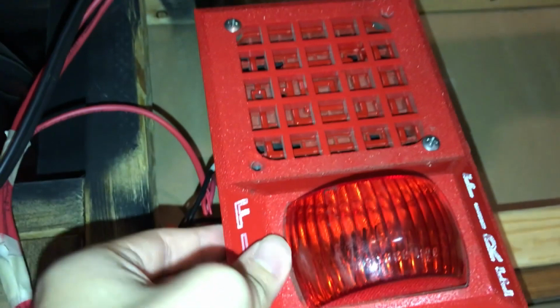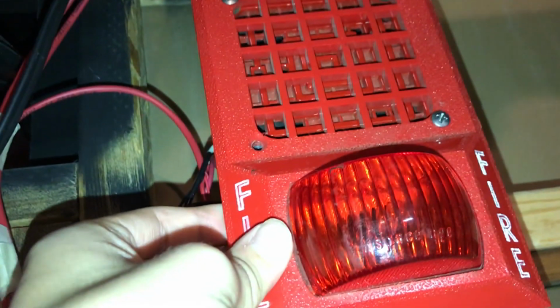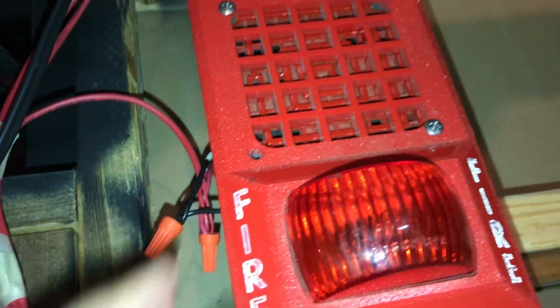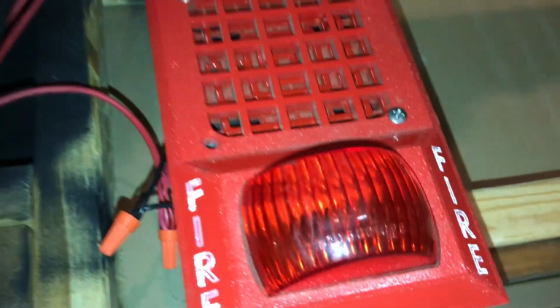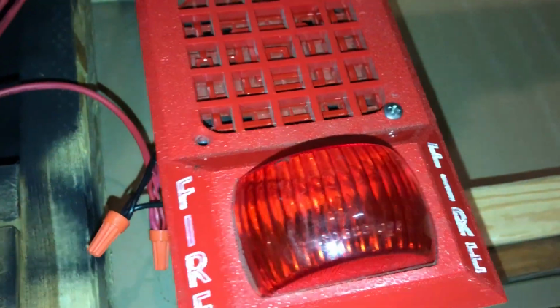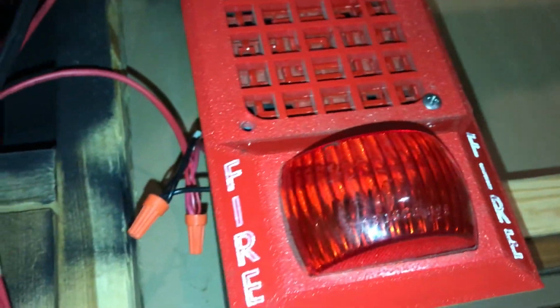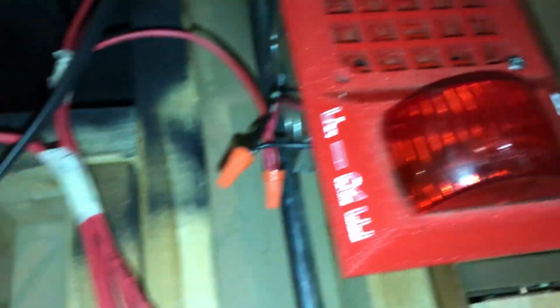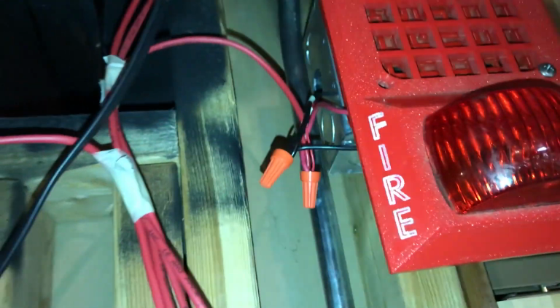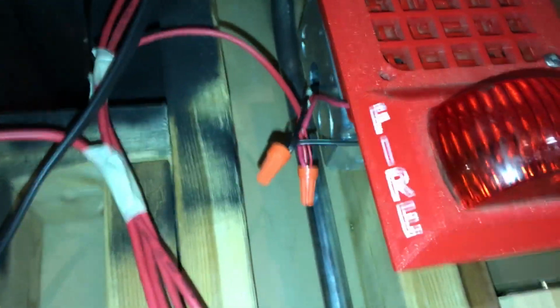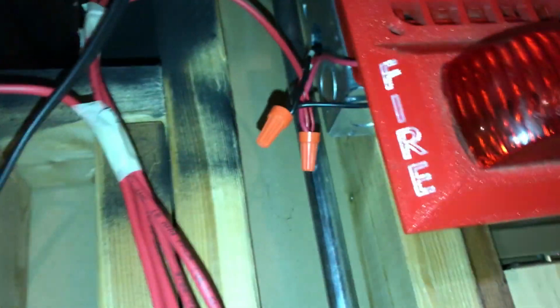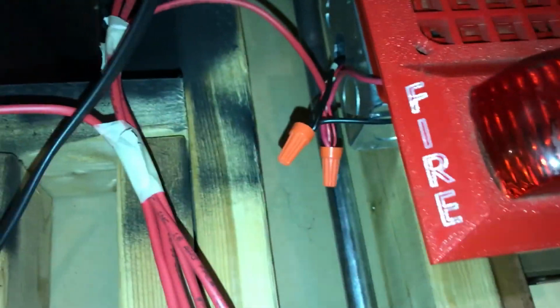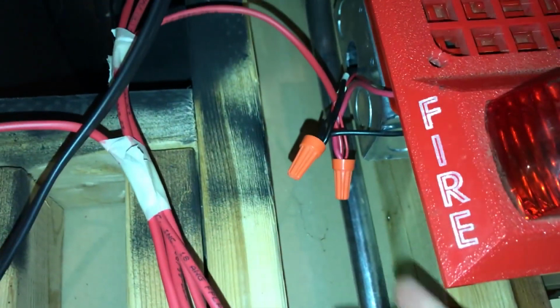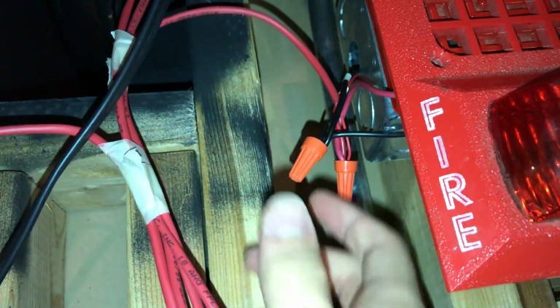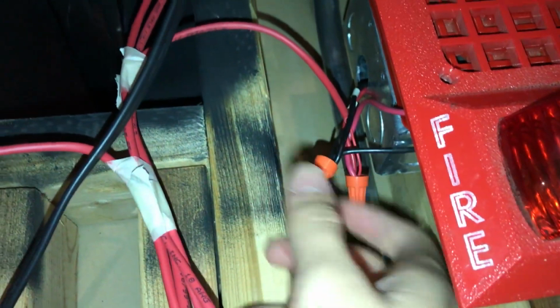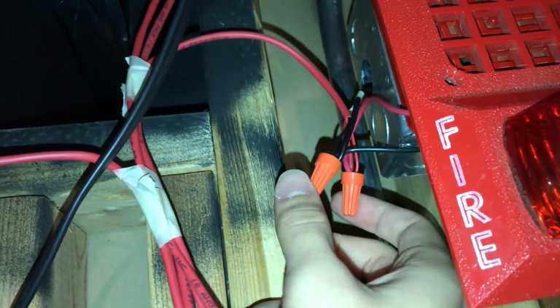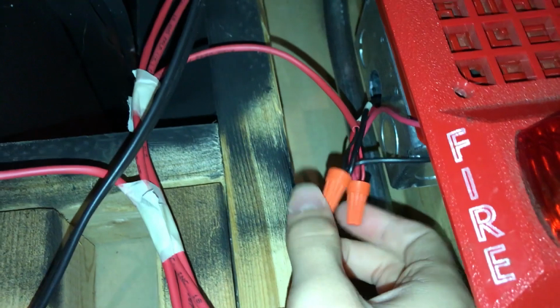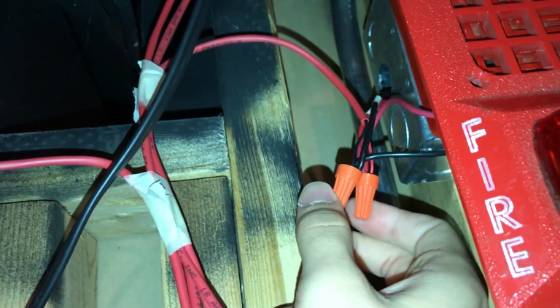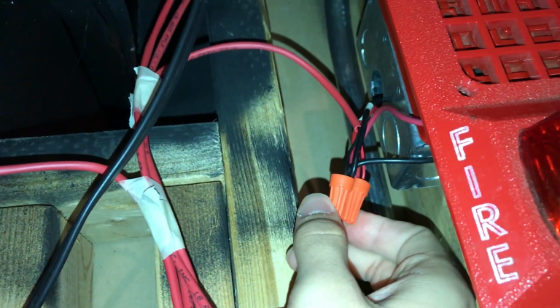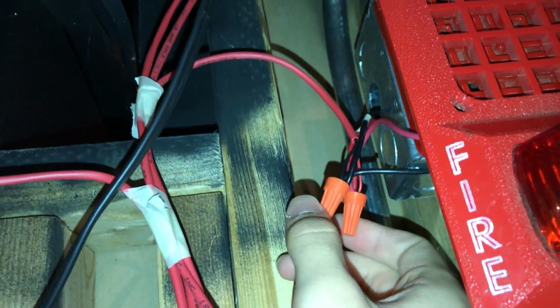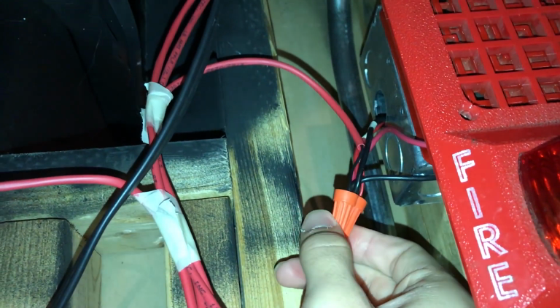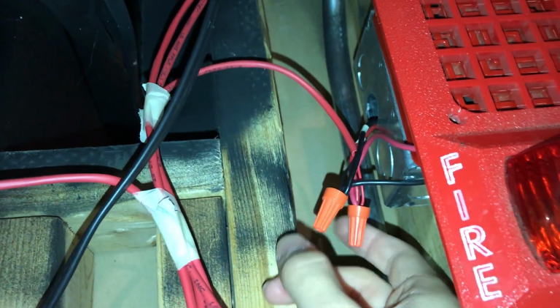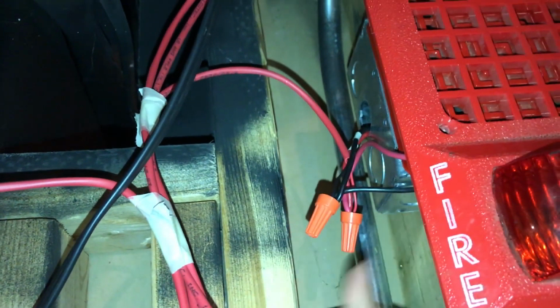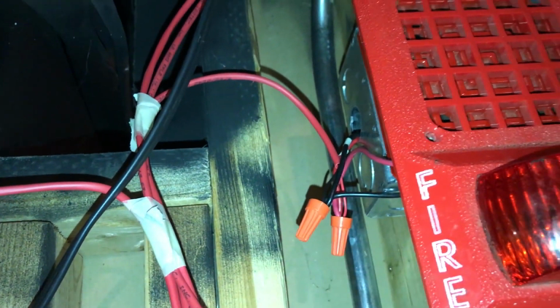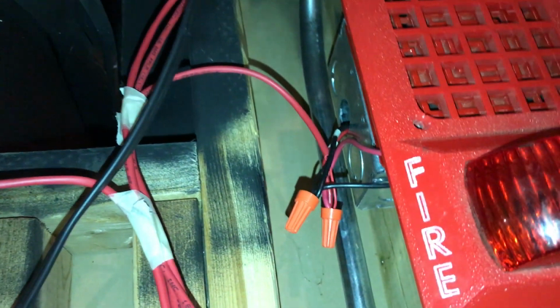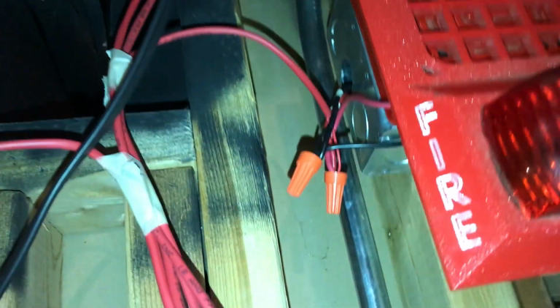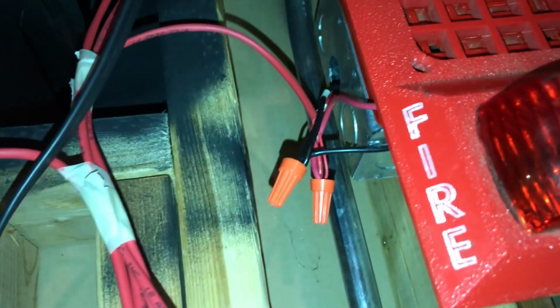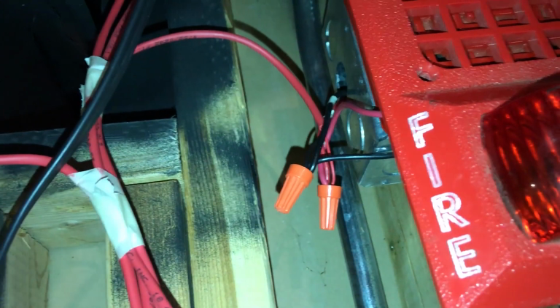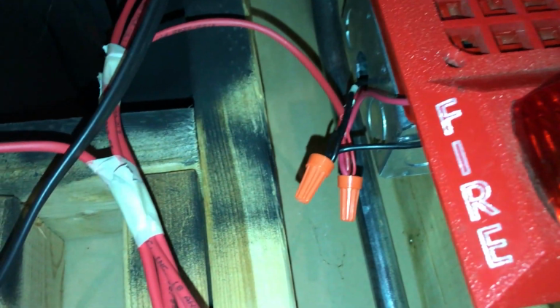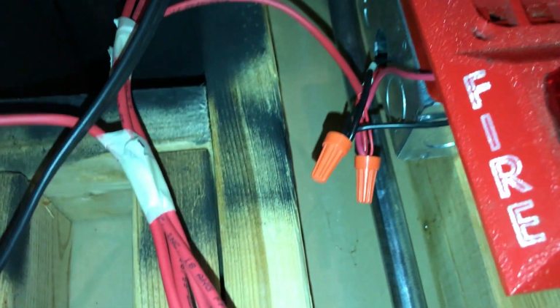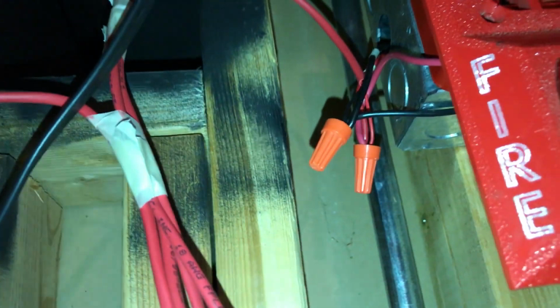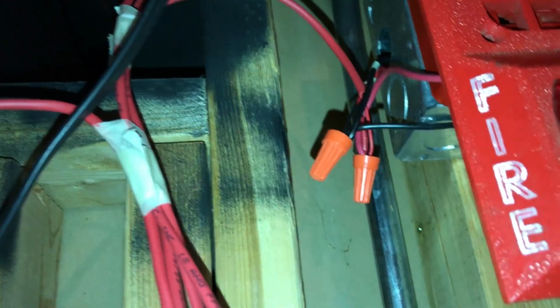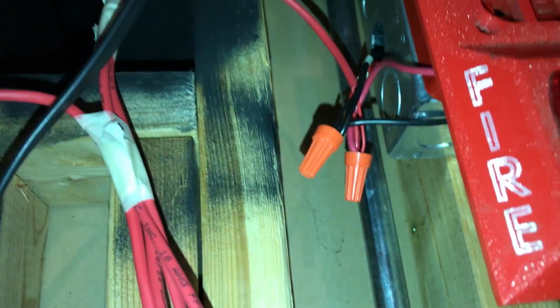That's how you wire up a fire alarm horn and strobe. Like I said, some only need two wires — they go right into the screw terminals. I'll show you that on one of my newer alarms.